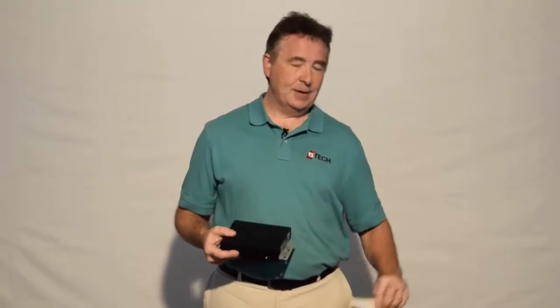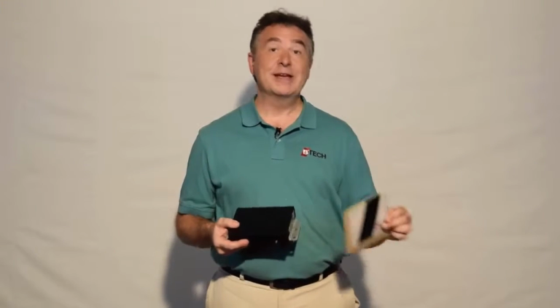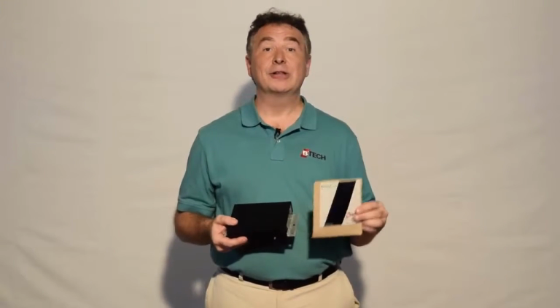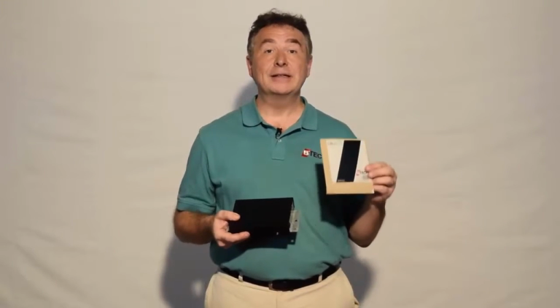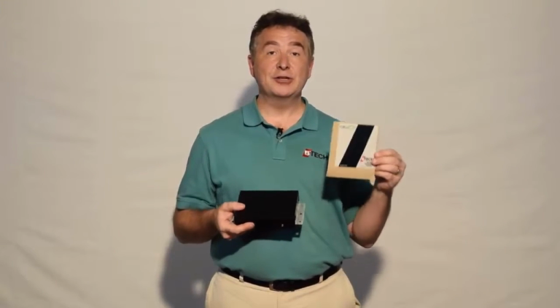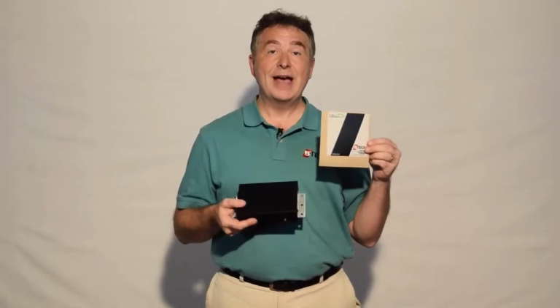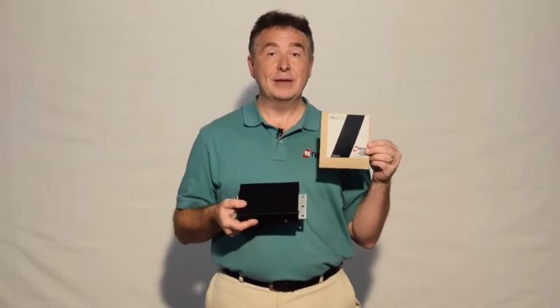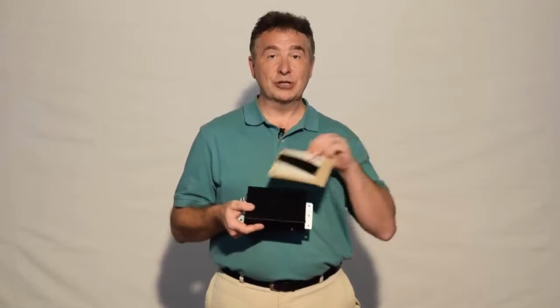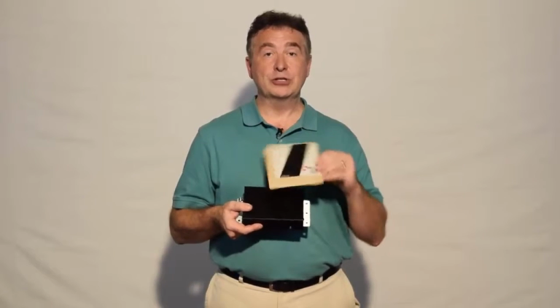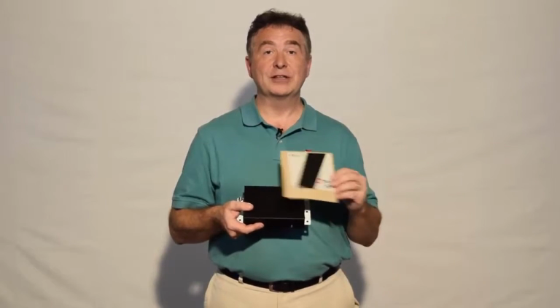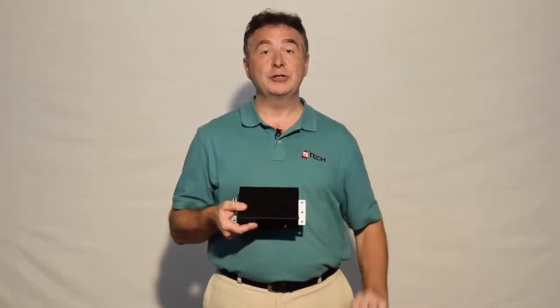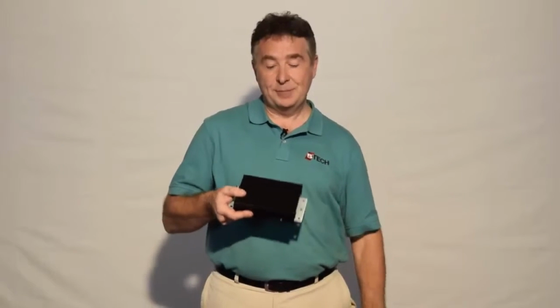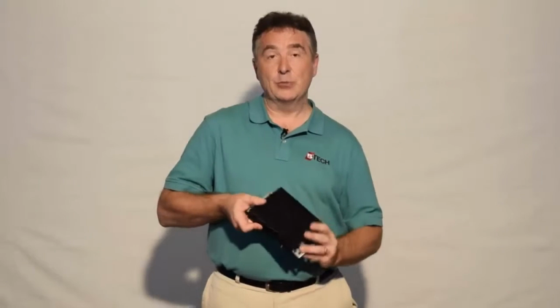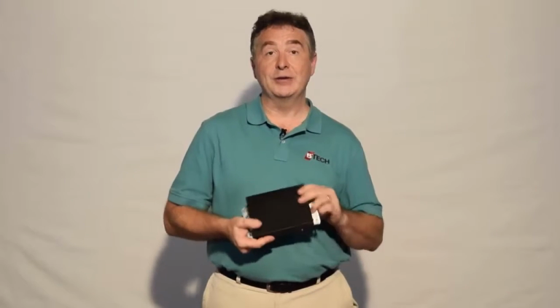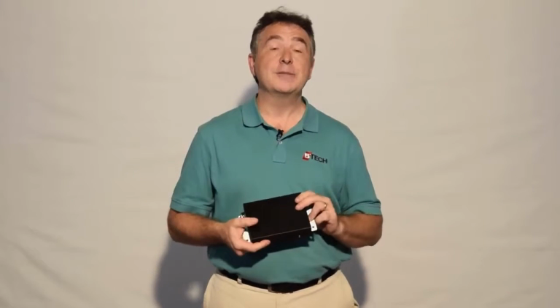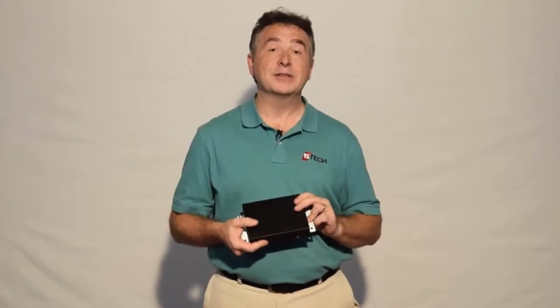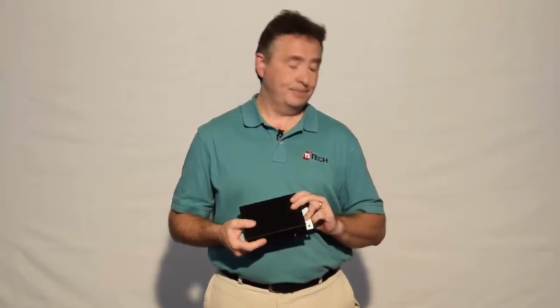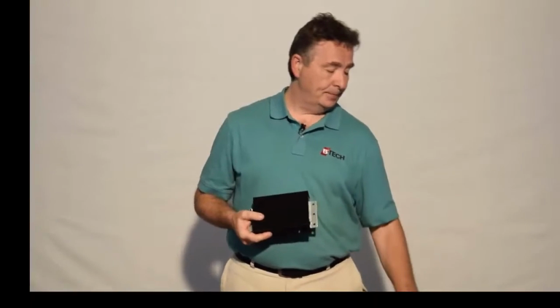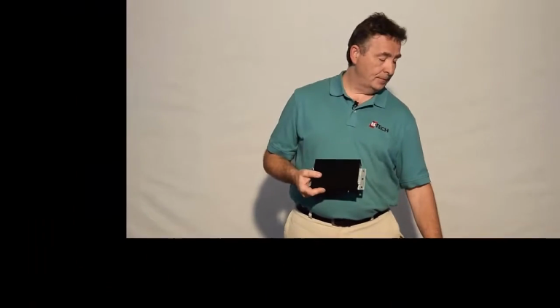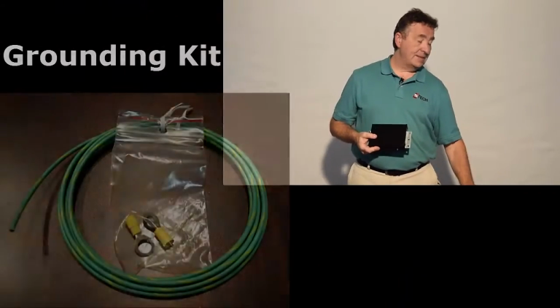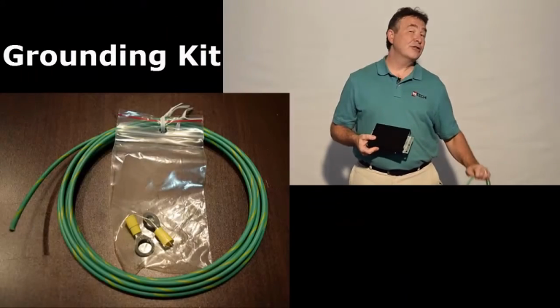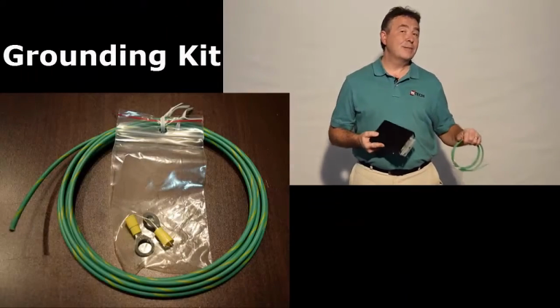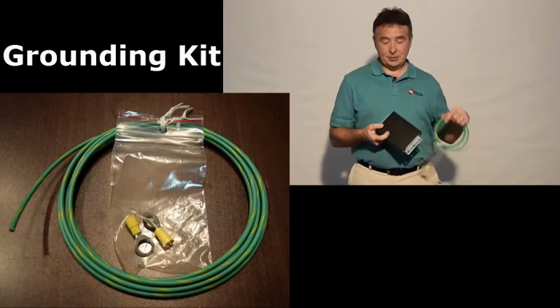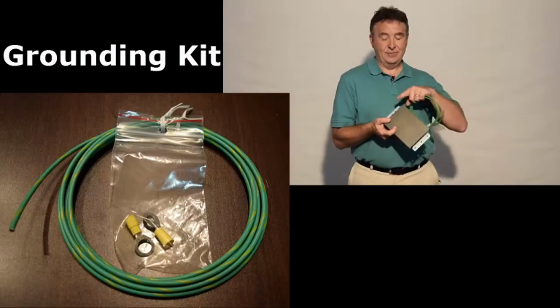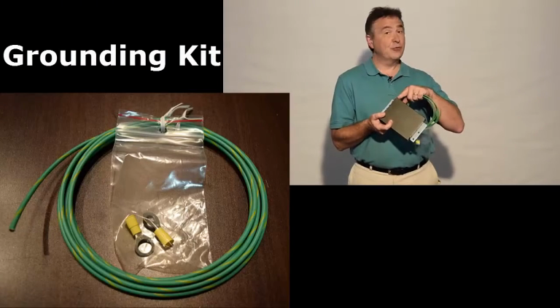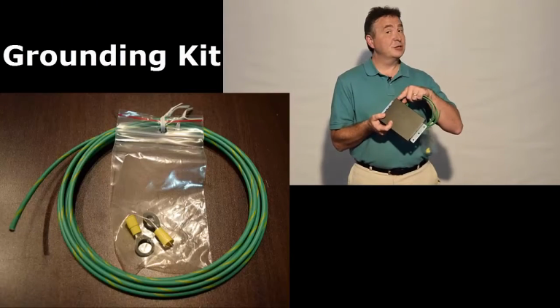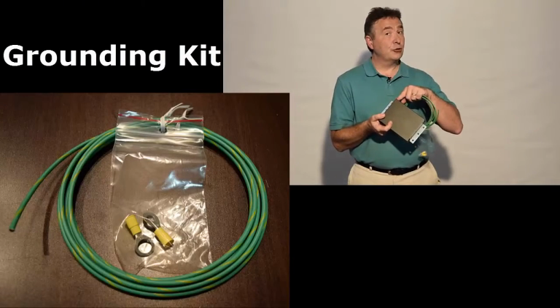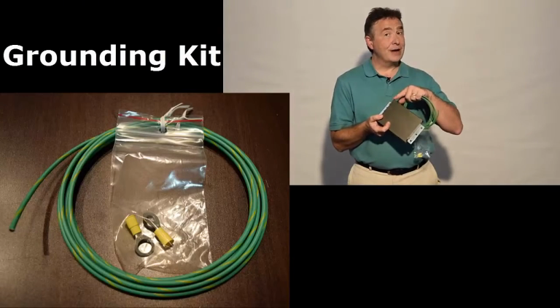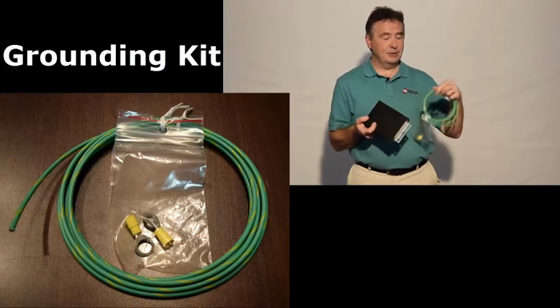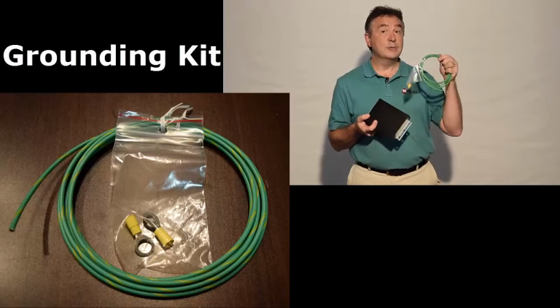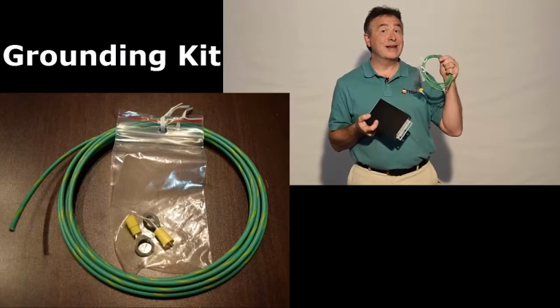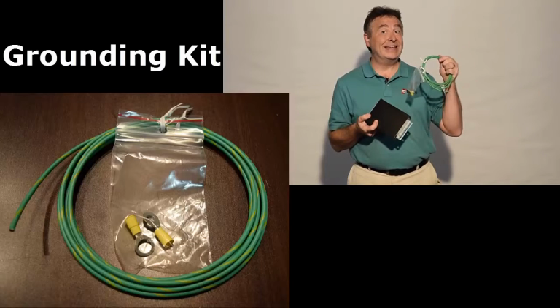To make it look a little nicer, we have a label which can go whichever way suits you, depending on which way you decide to mount the system. That grounding point is very important — the system controller must be grounded, and it comes with a grounding kit.